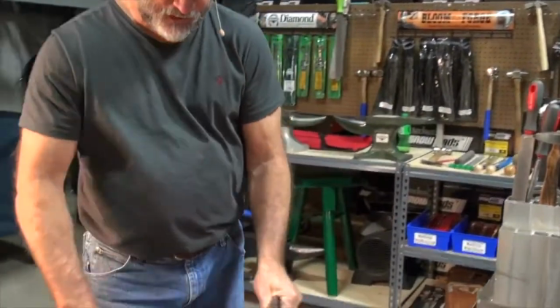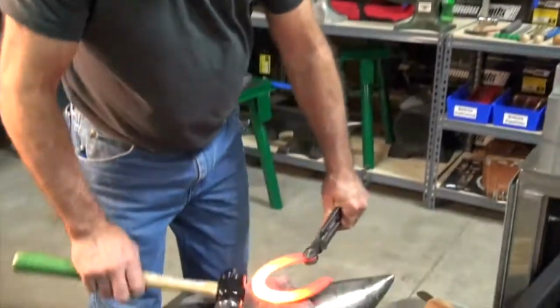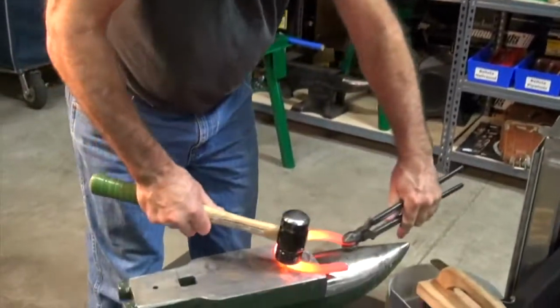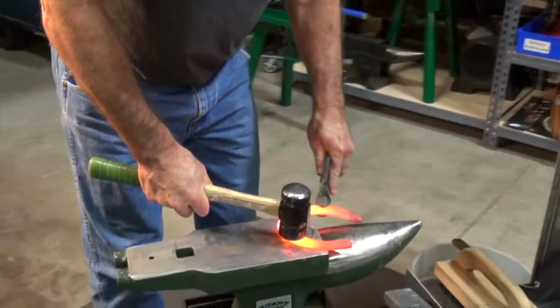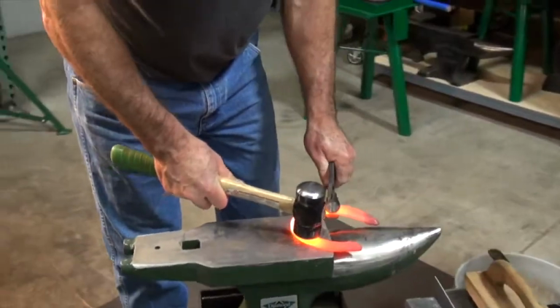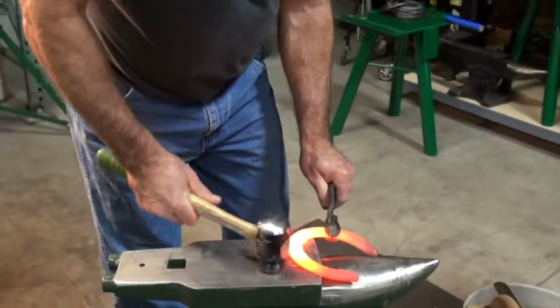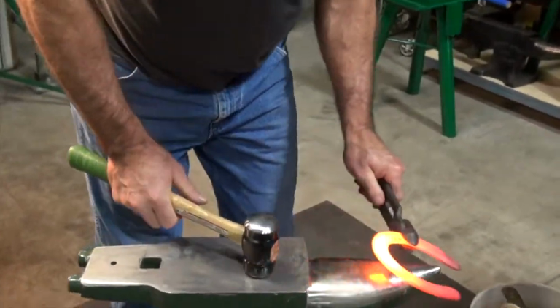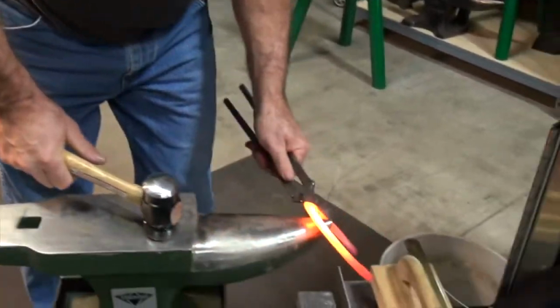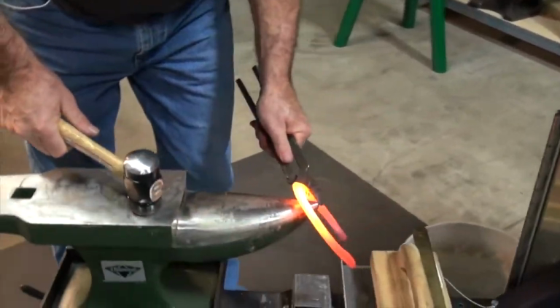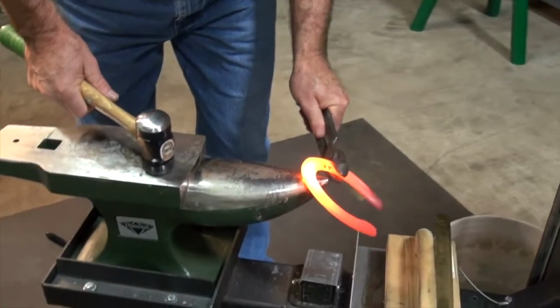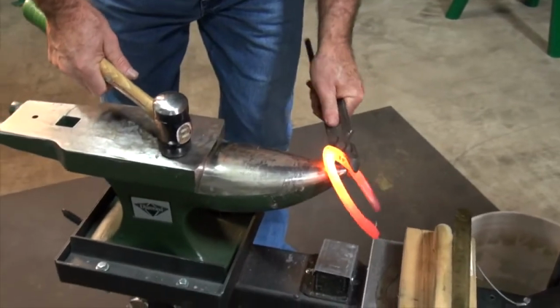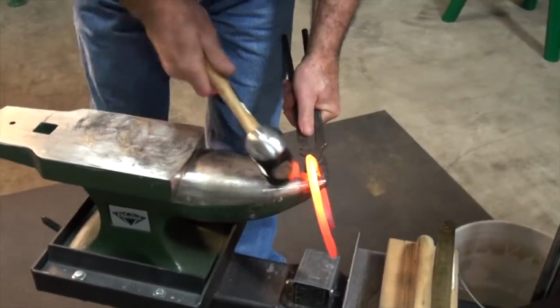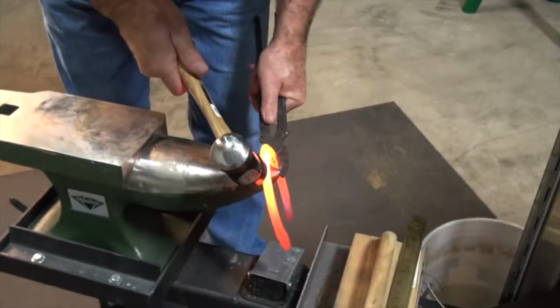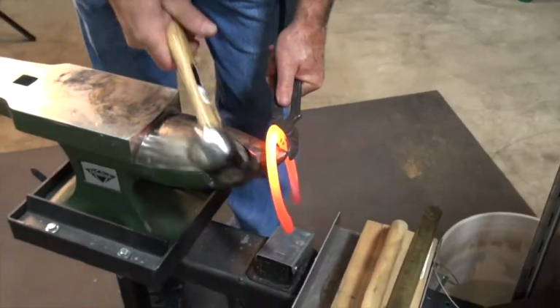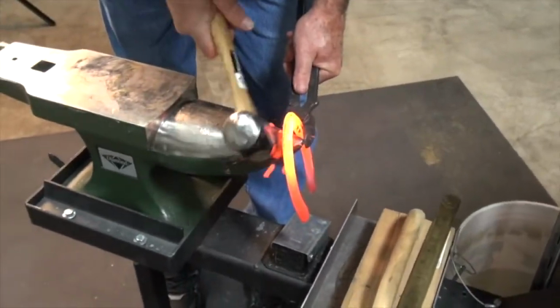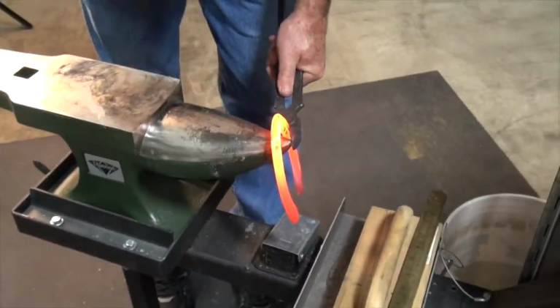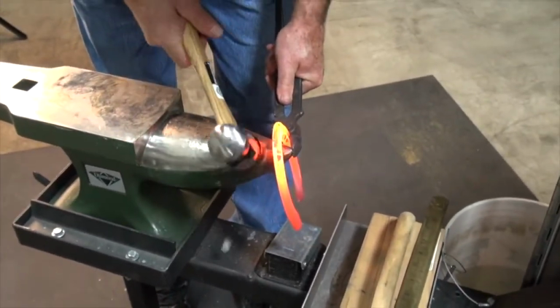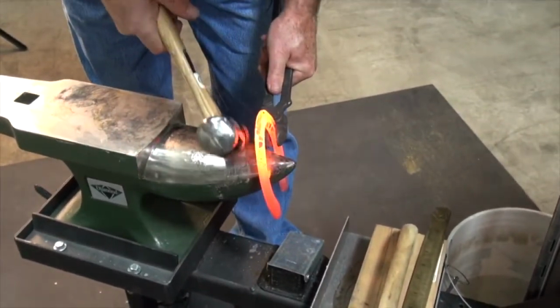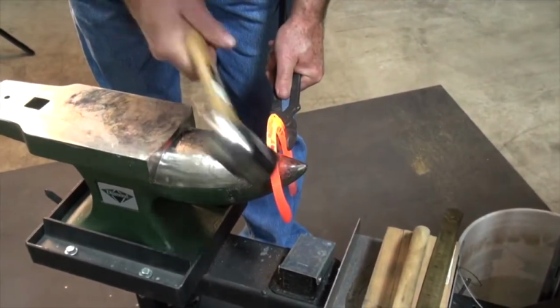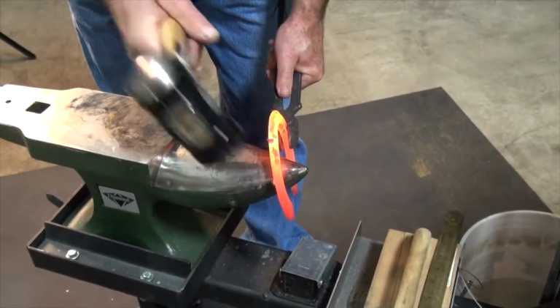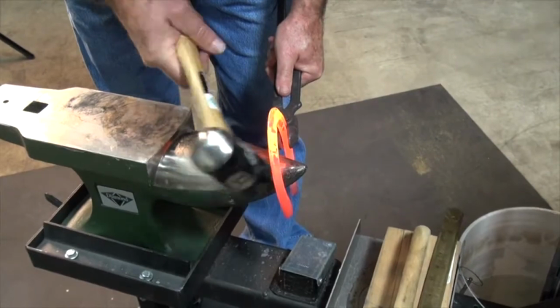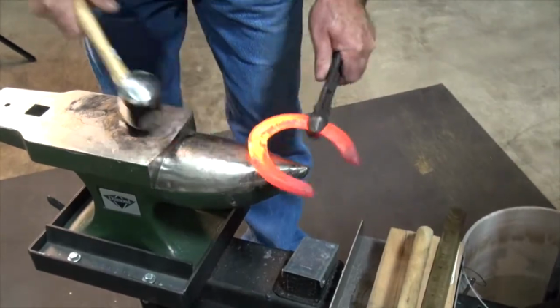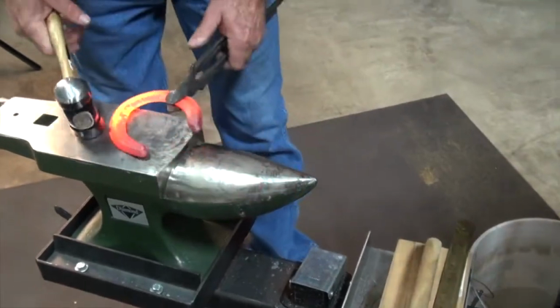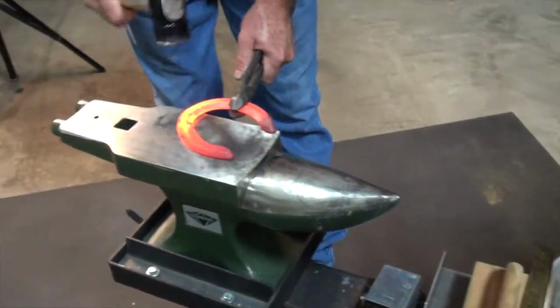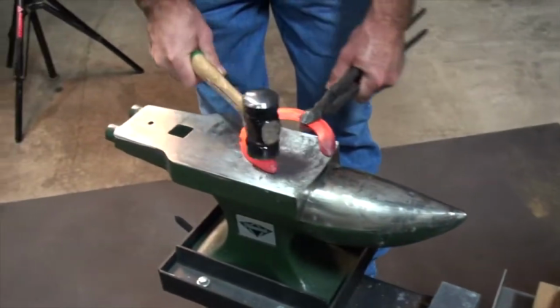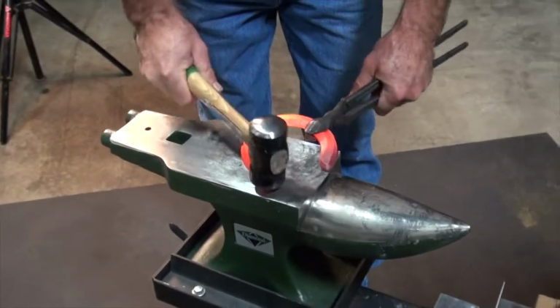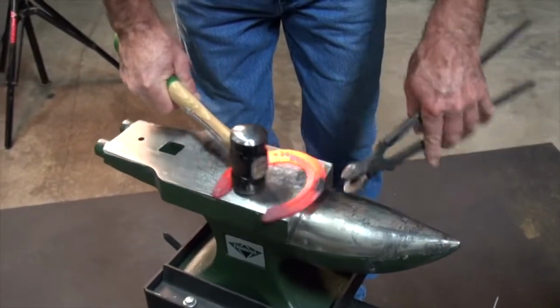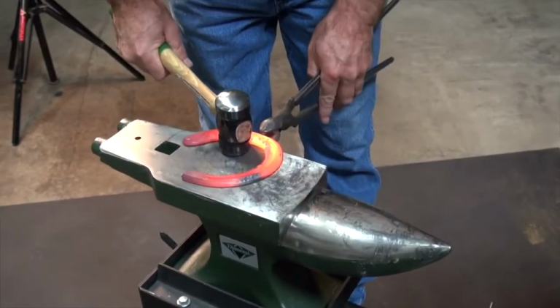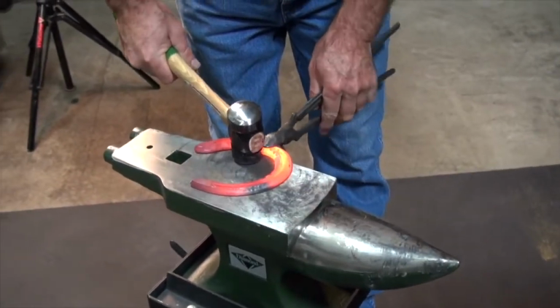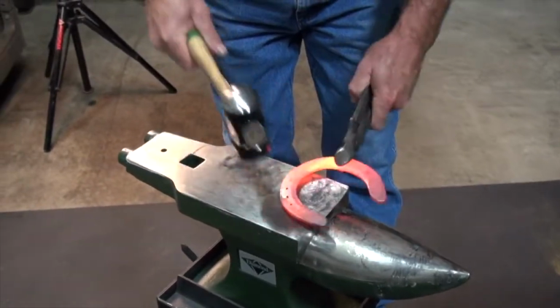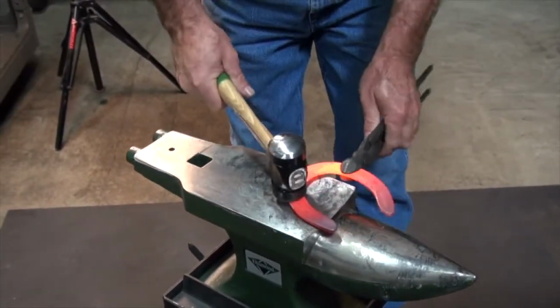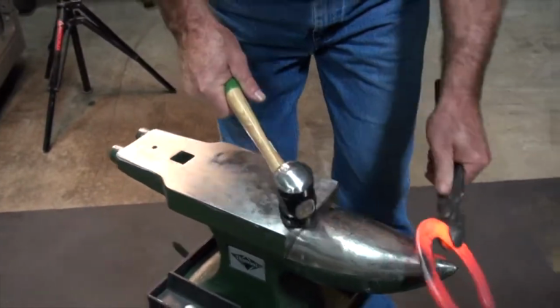Shaping a hand shoe: you'd come out to about your first nail hole, straighten the branches, then do the same on the other side.